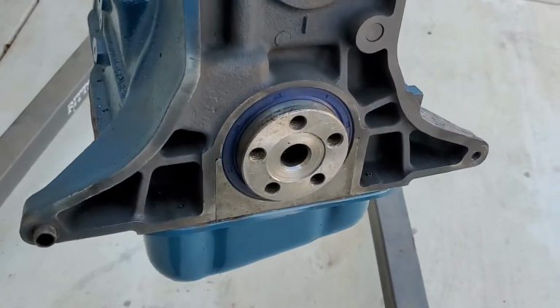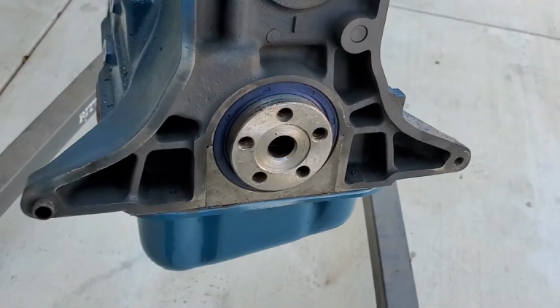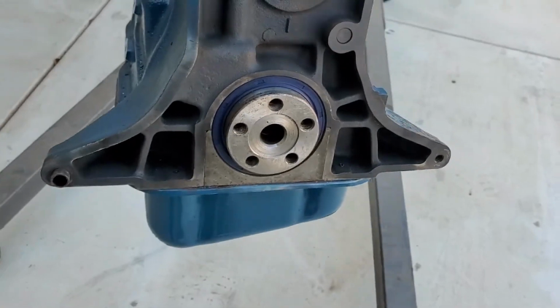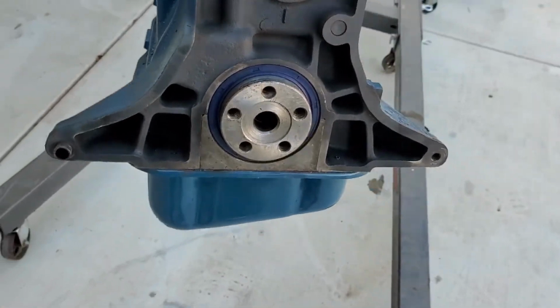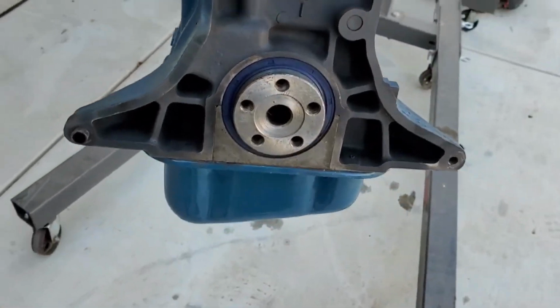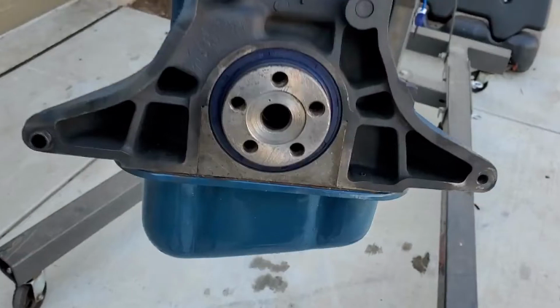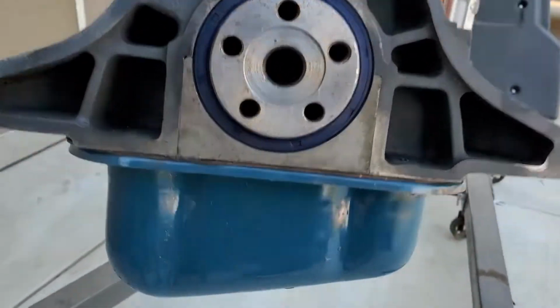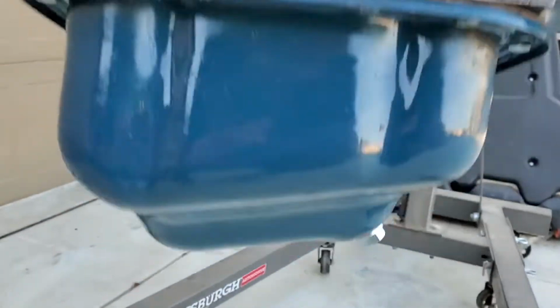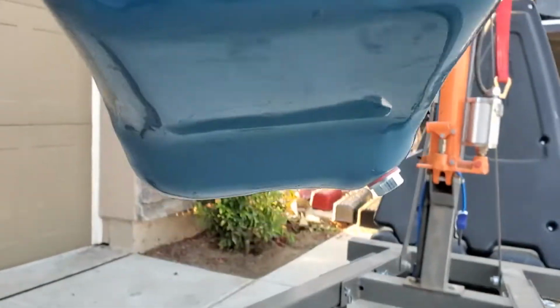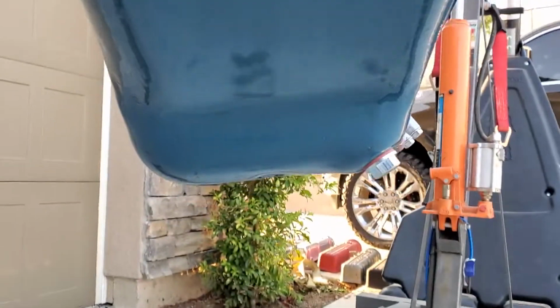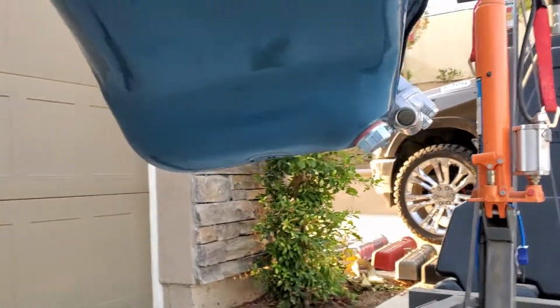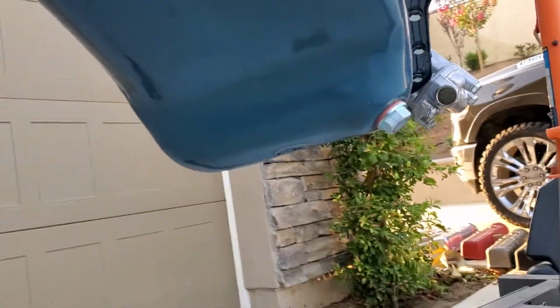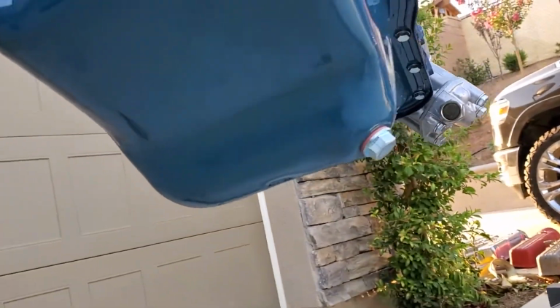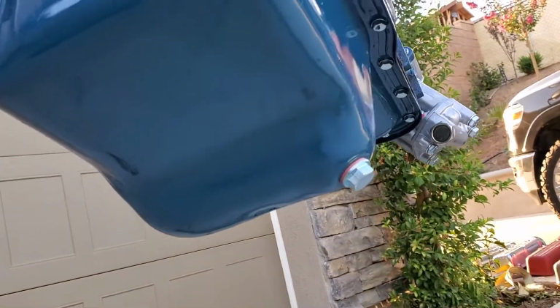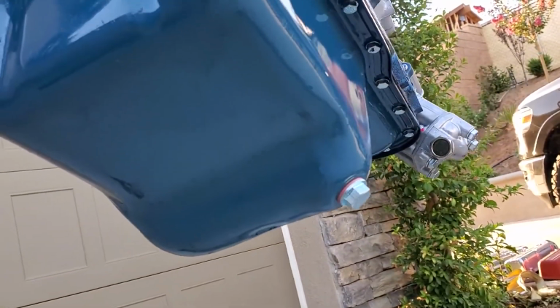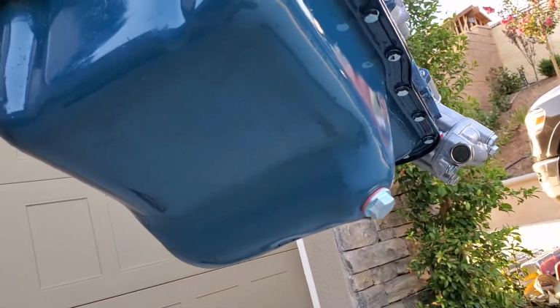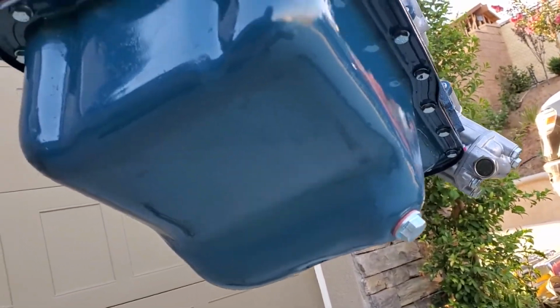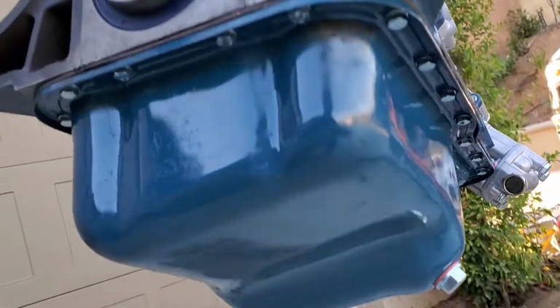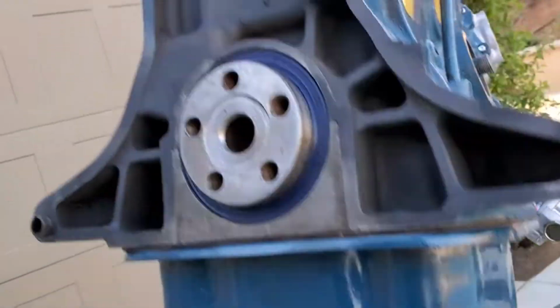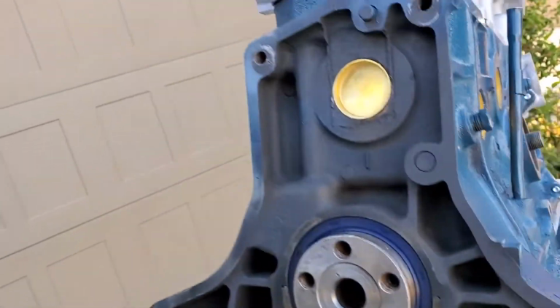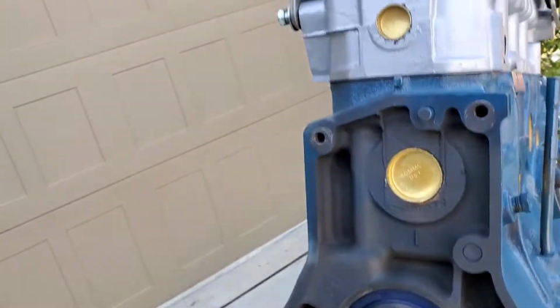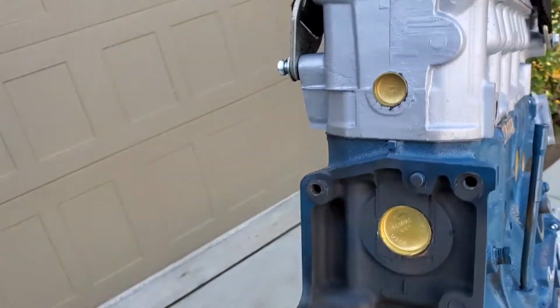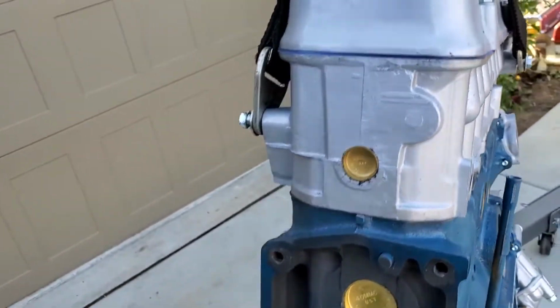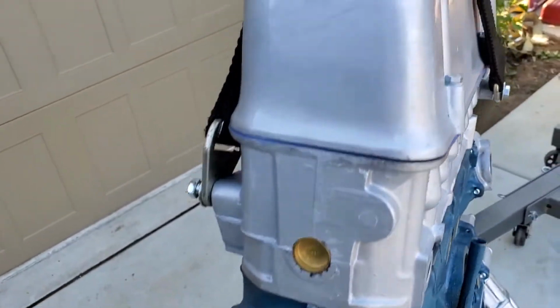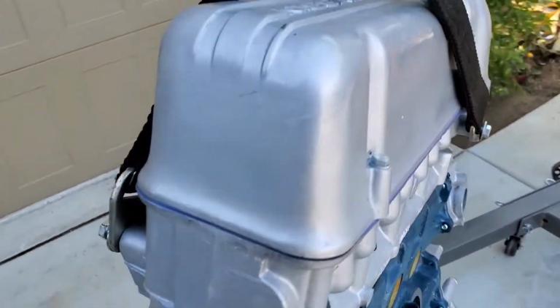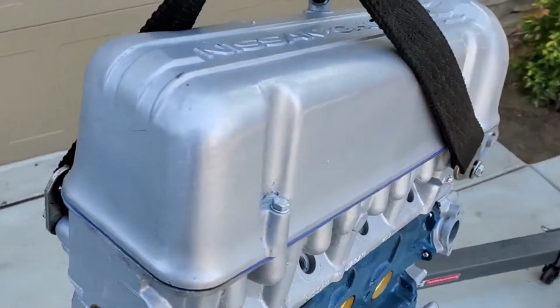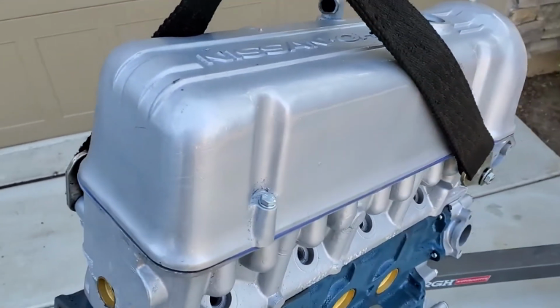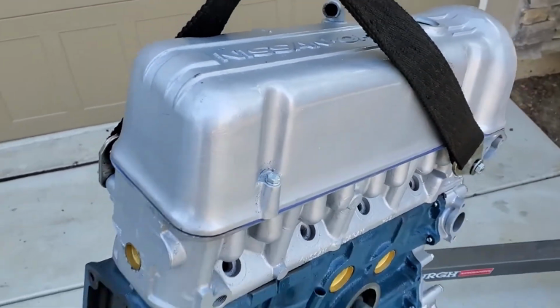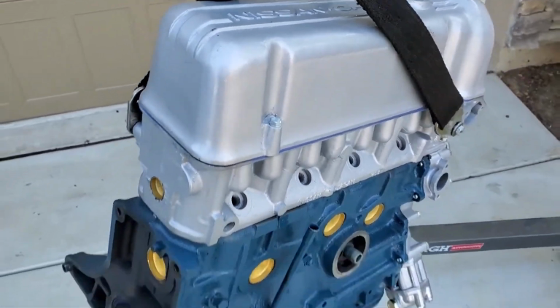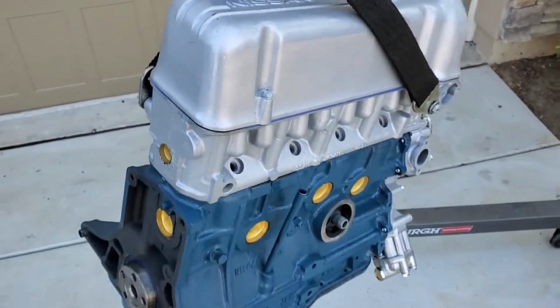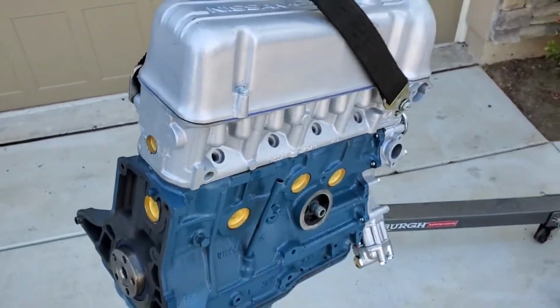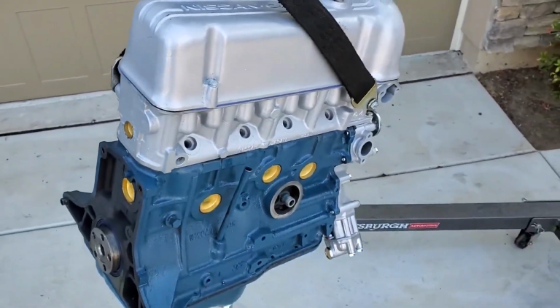We put all new freeze plugs in them — we even put a new drain plug. Every bit of it's been gone through and it's ready to install.